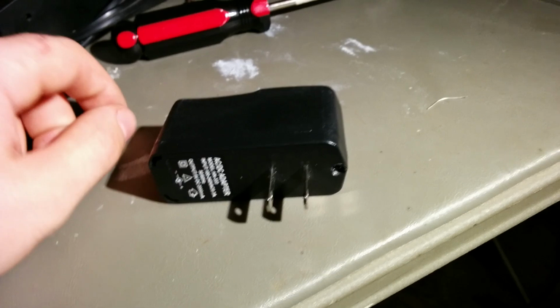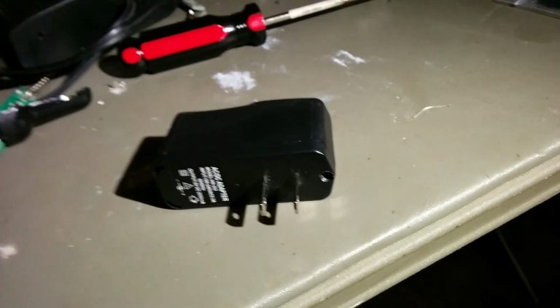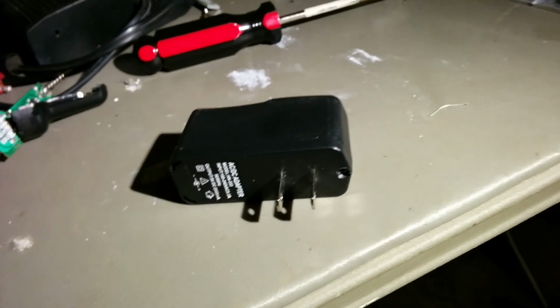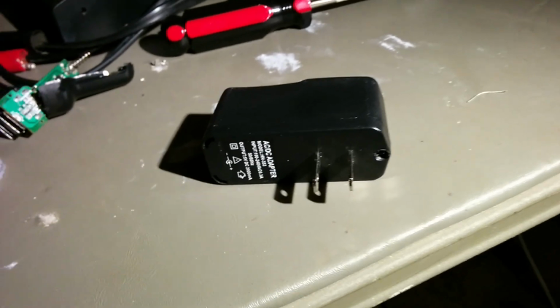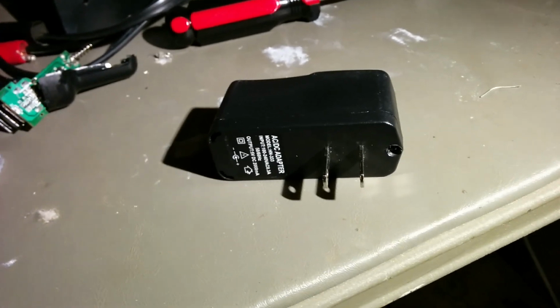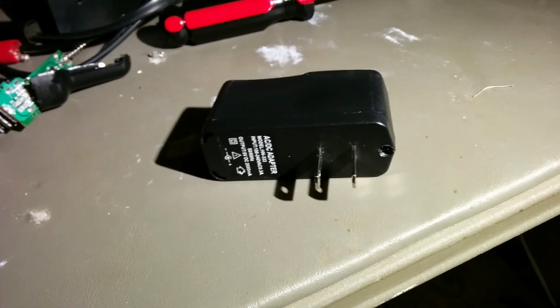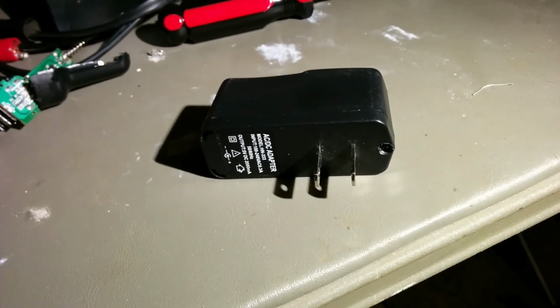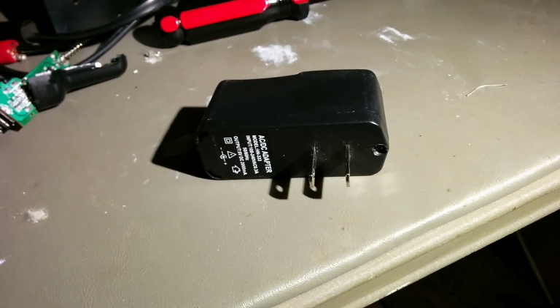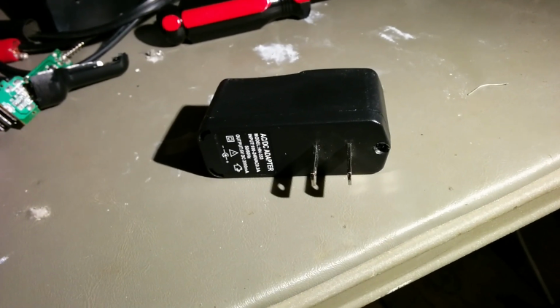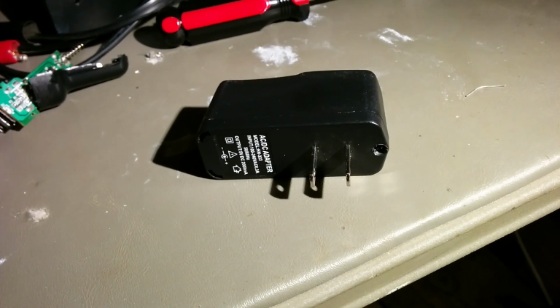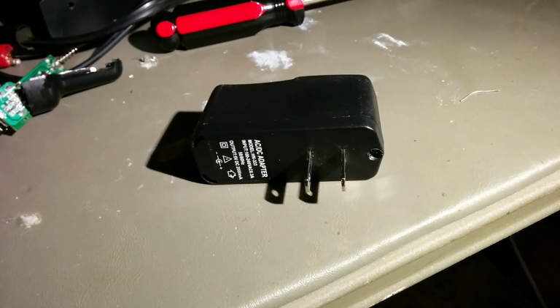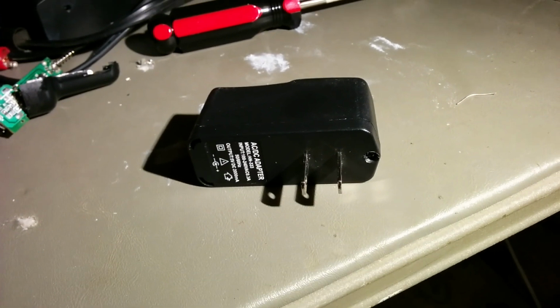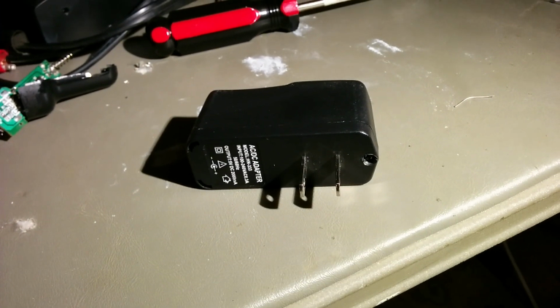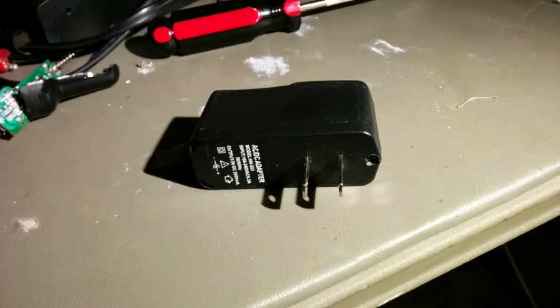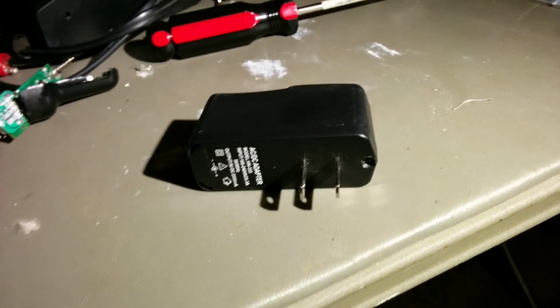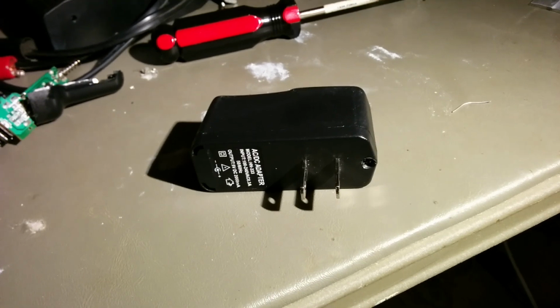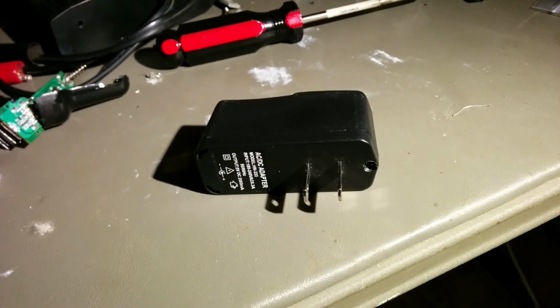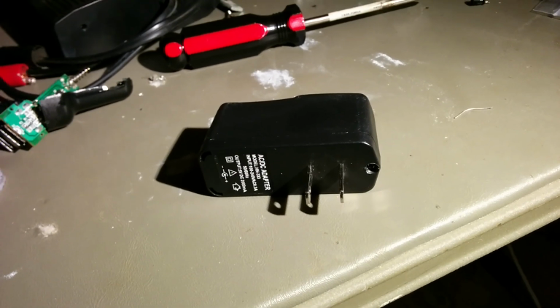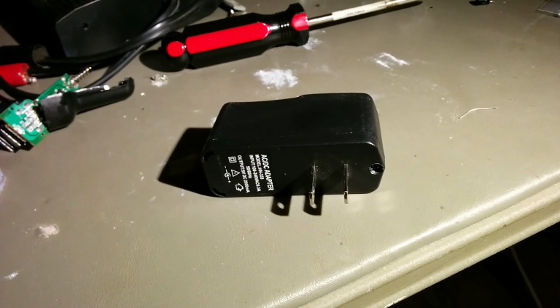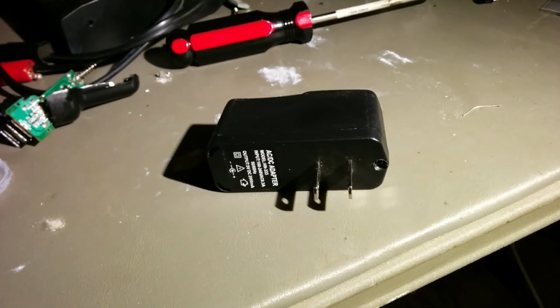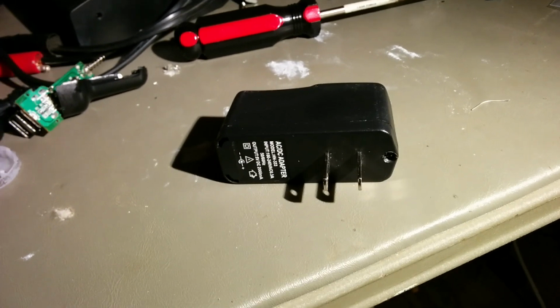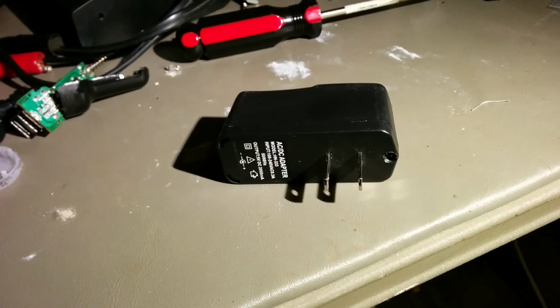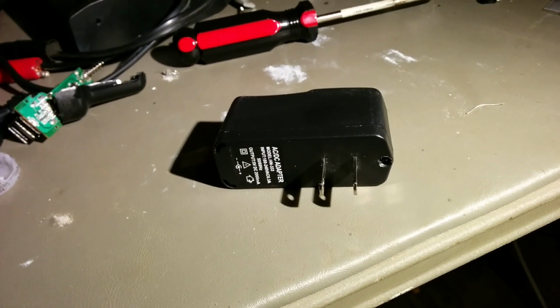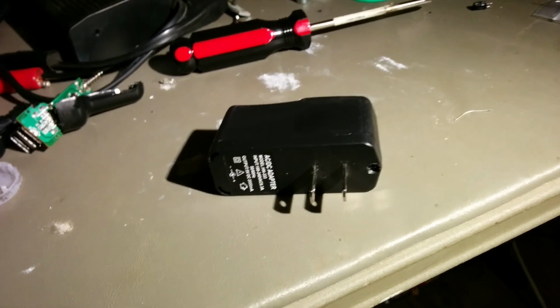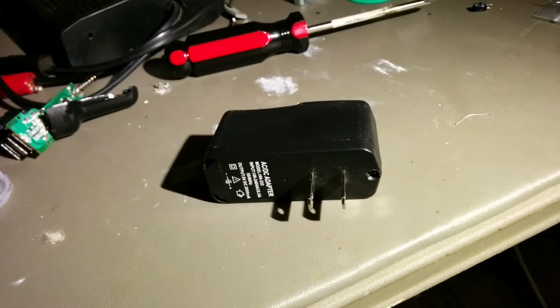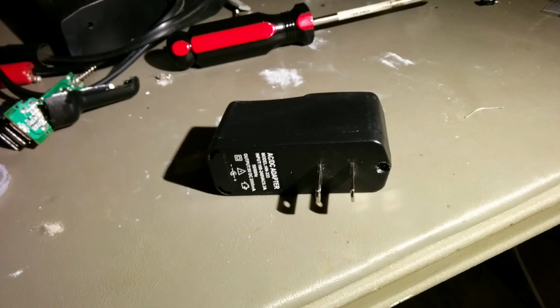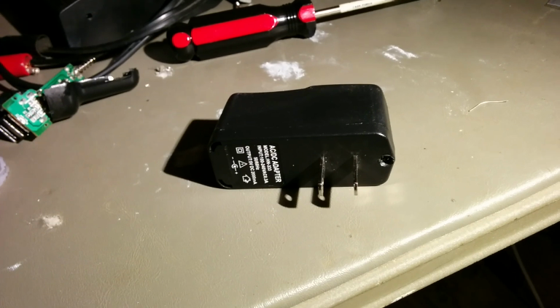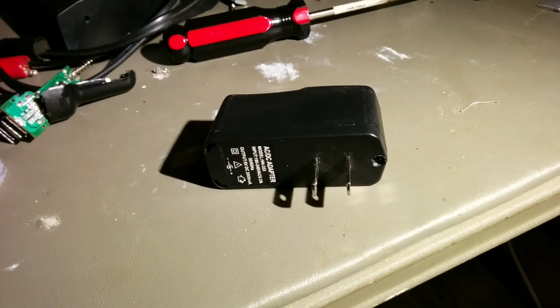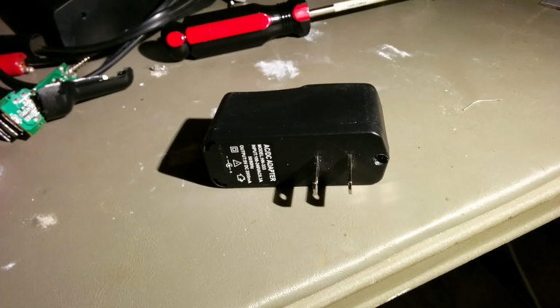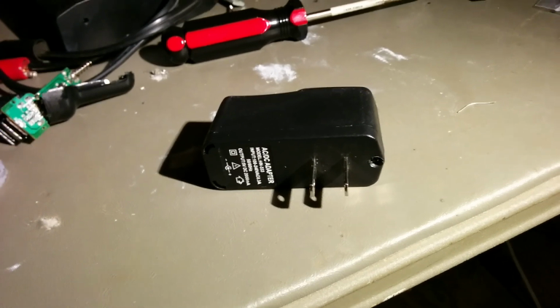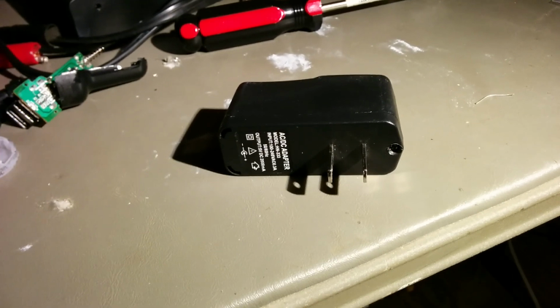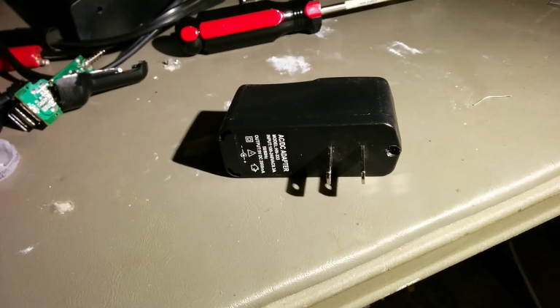Thanks for watching. Go get one of these chargers for a couple of bucks off of eBay, but if you do, just pull it apart, solder those pins together, and you'll be at full charging speed. Thanks for watching.